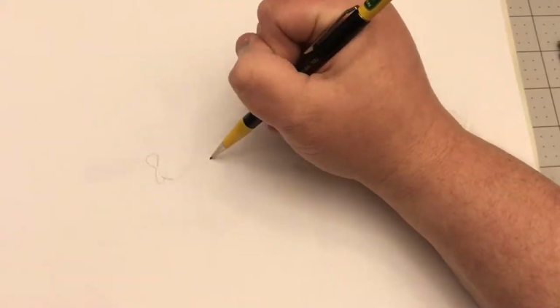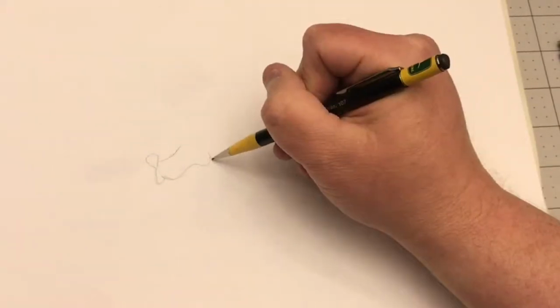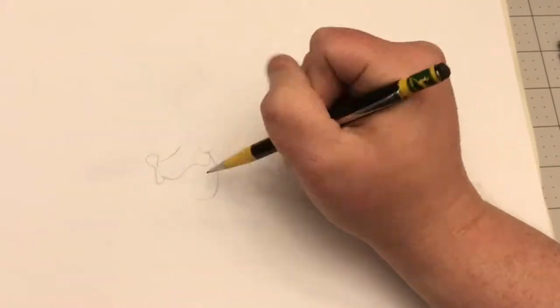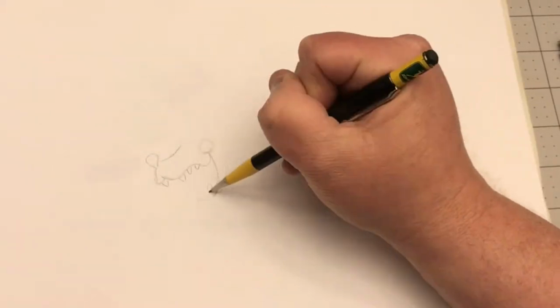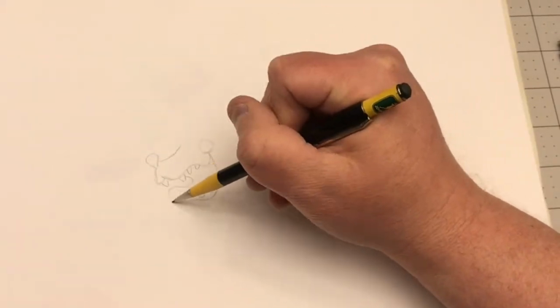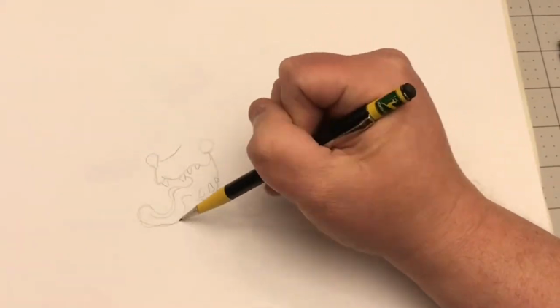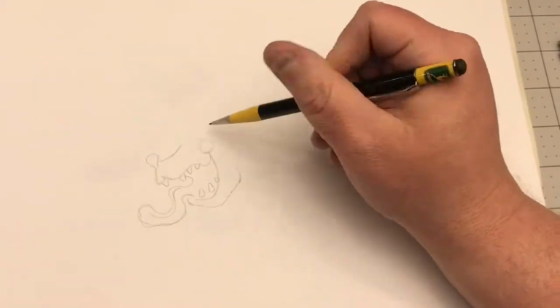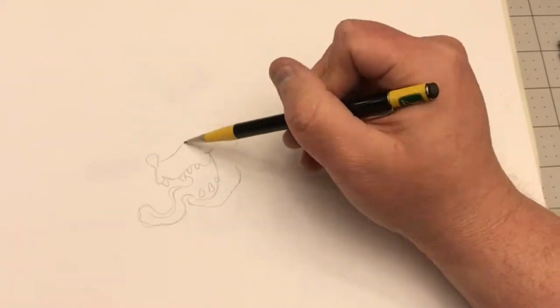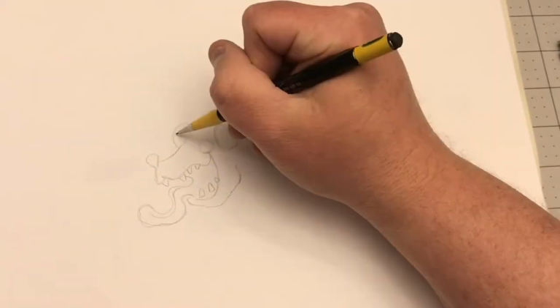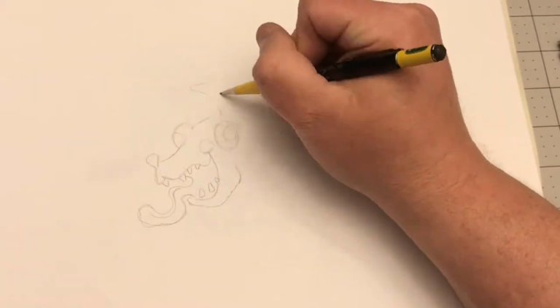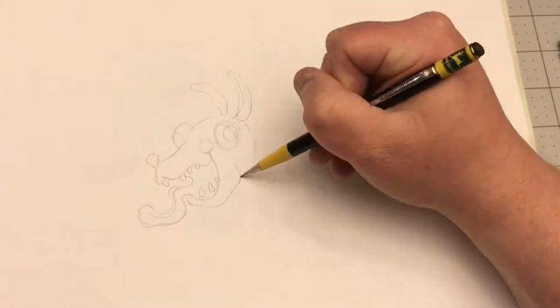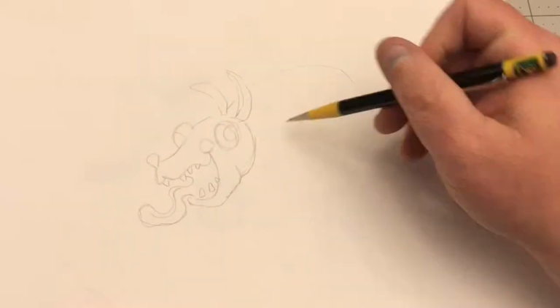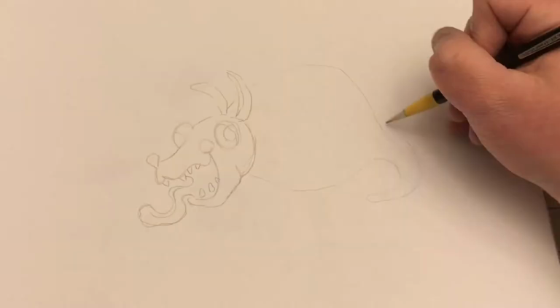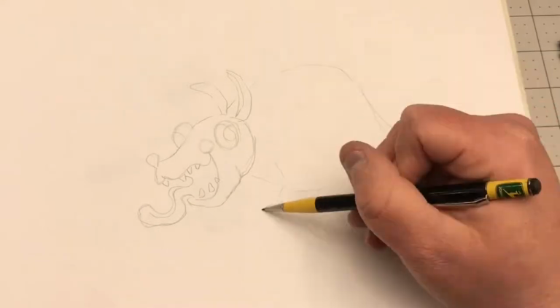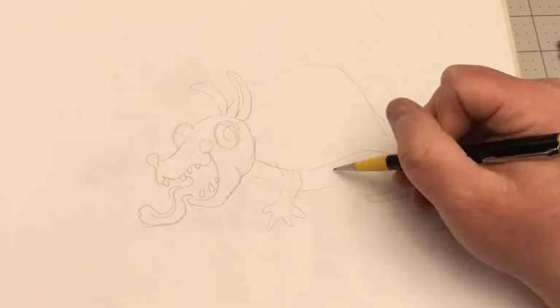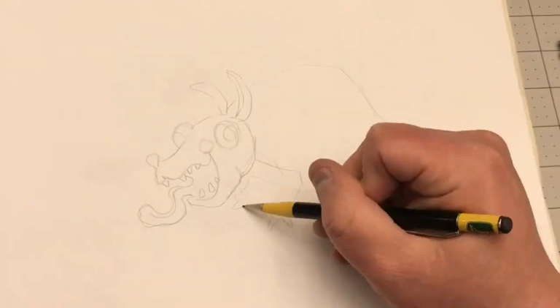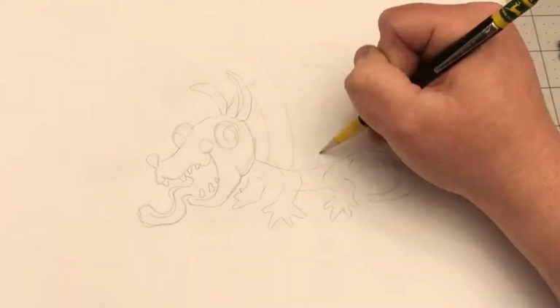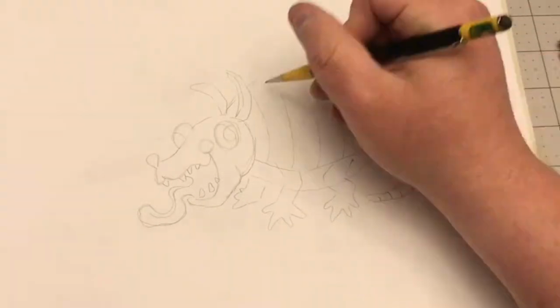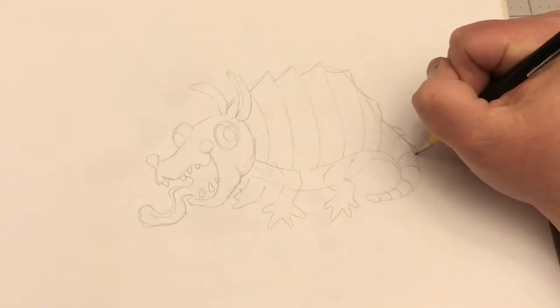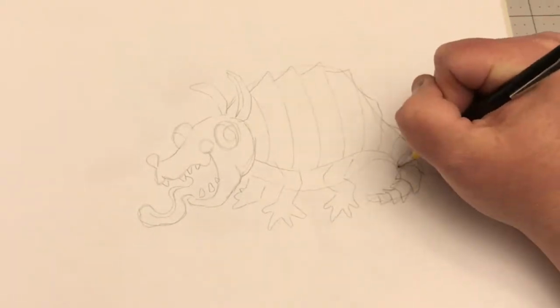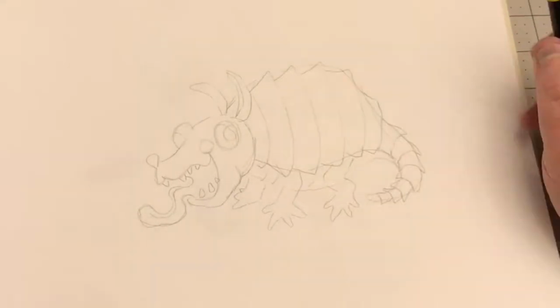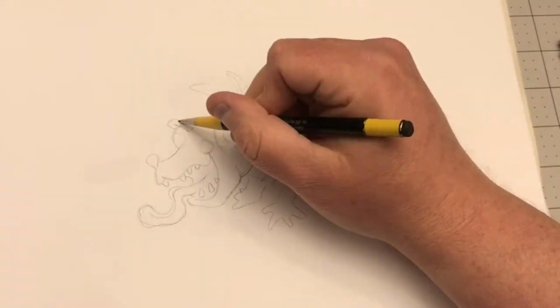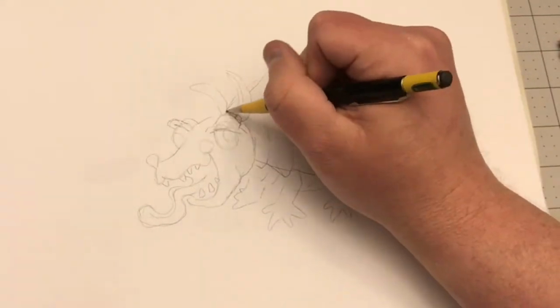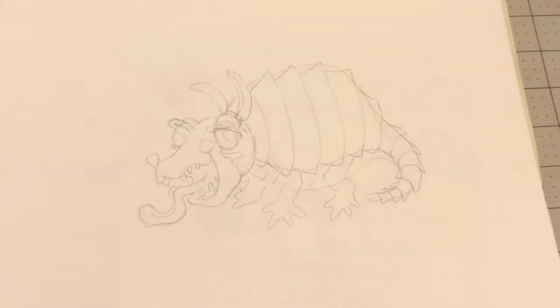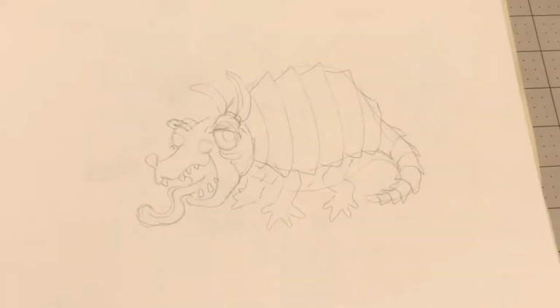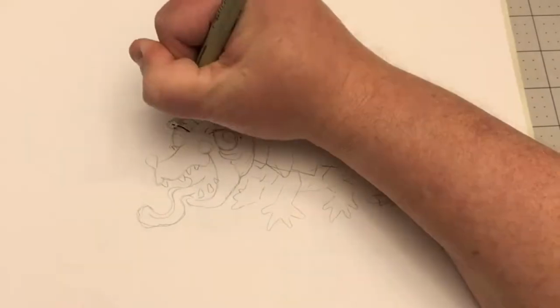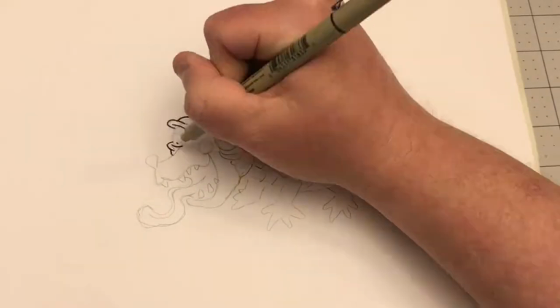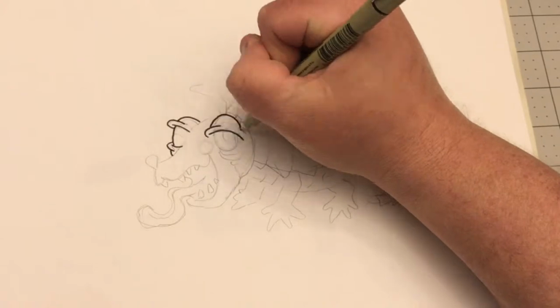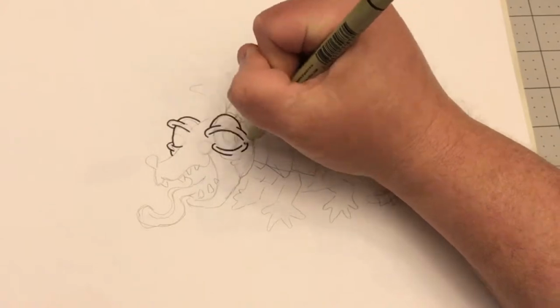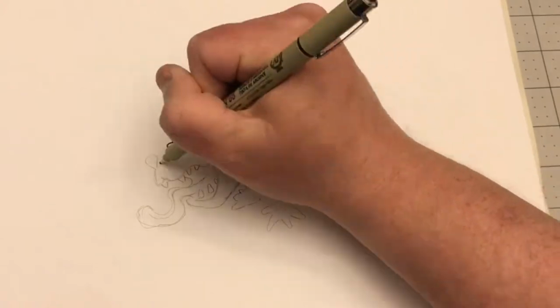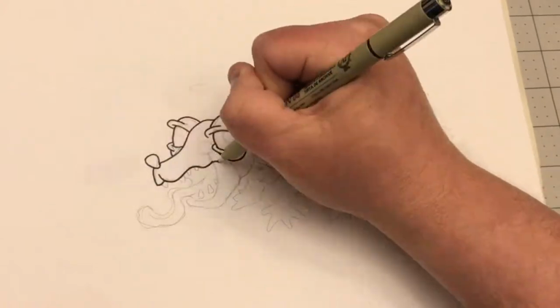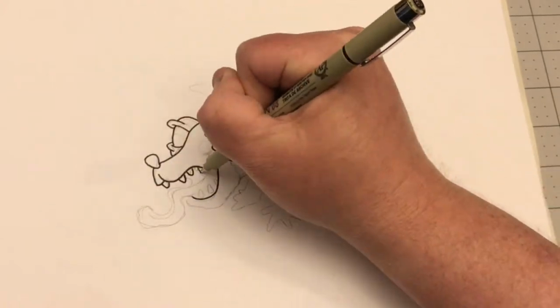Hey everybody, B.W. Cummins here with you tonight with another drawing. I'm going with the same theme I went with last night for the character design challenge, but I had a different idea. I wanted to draw an armadillo in that style.